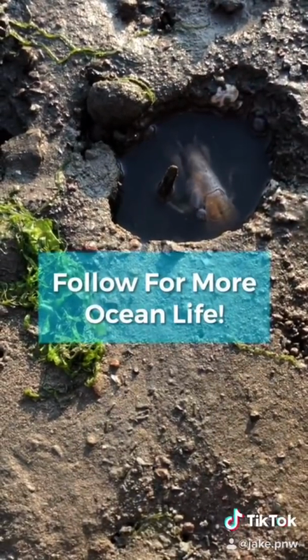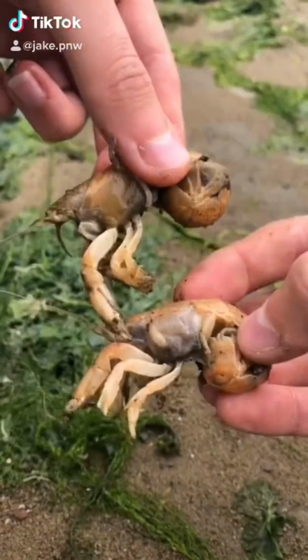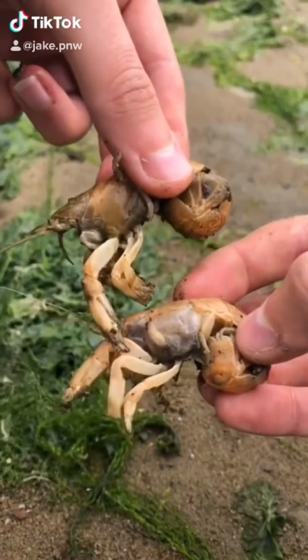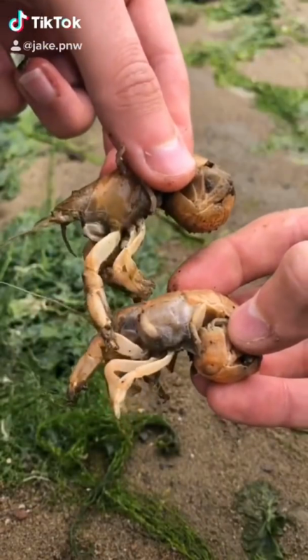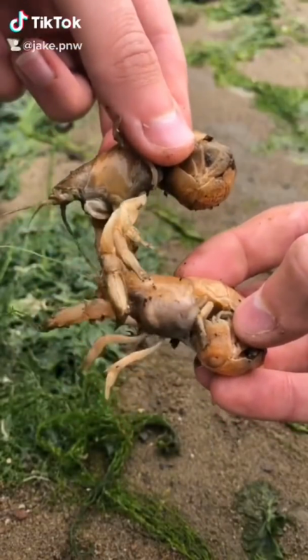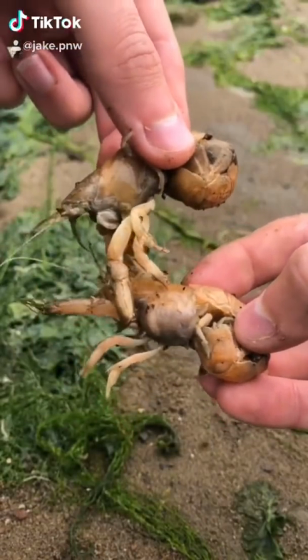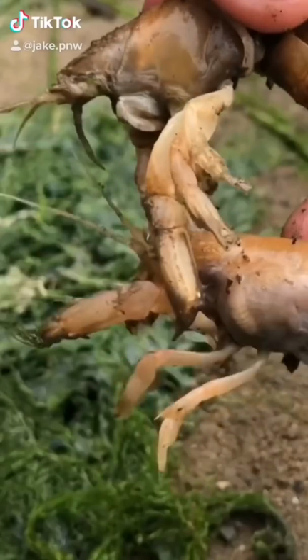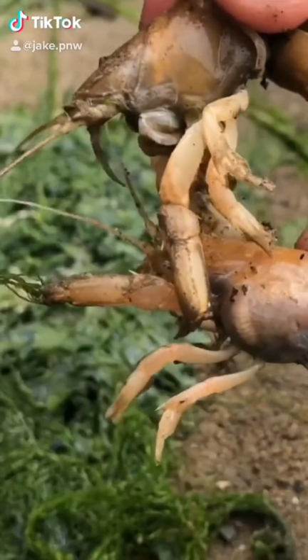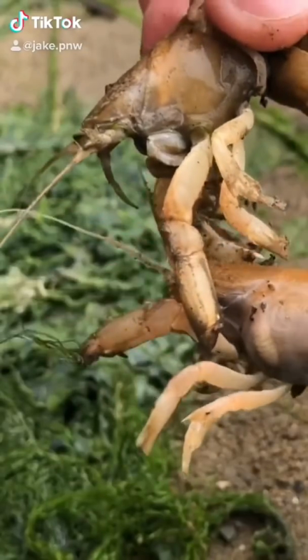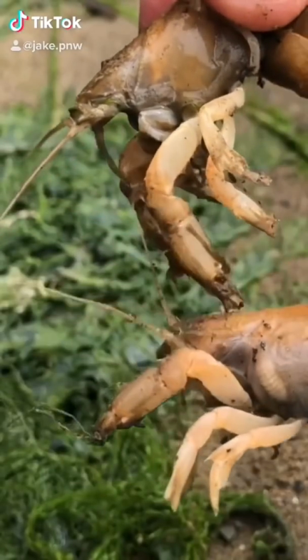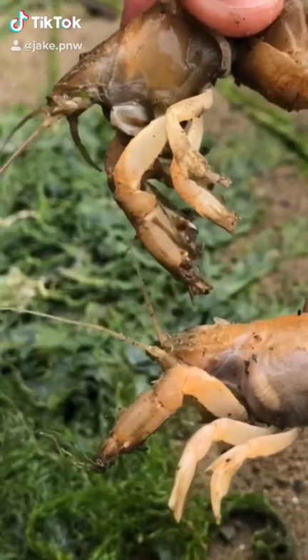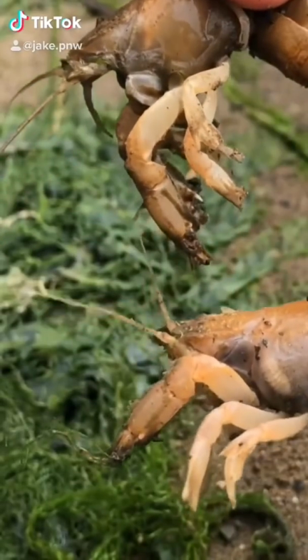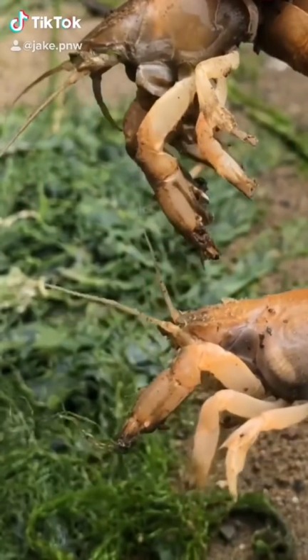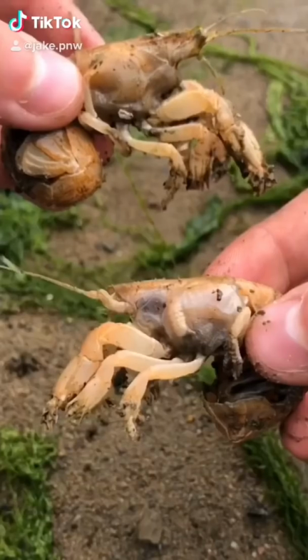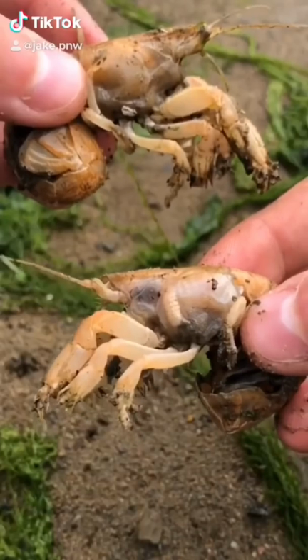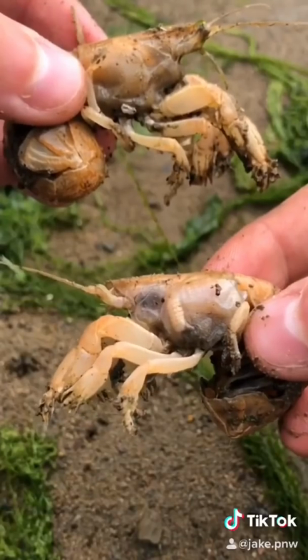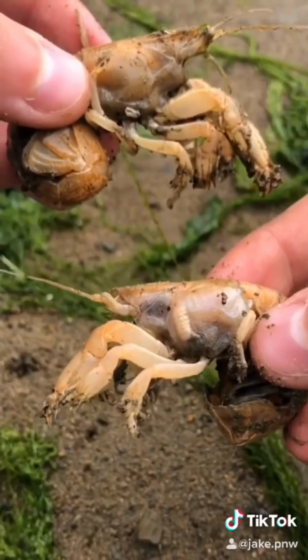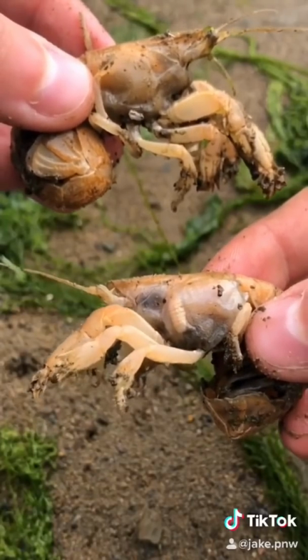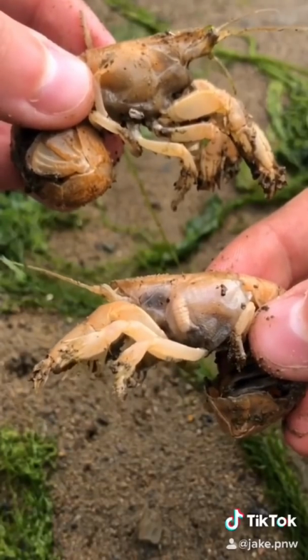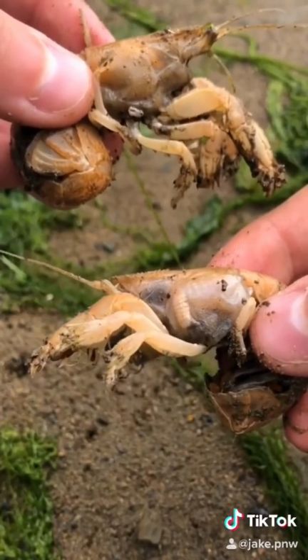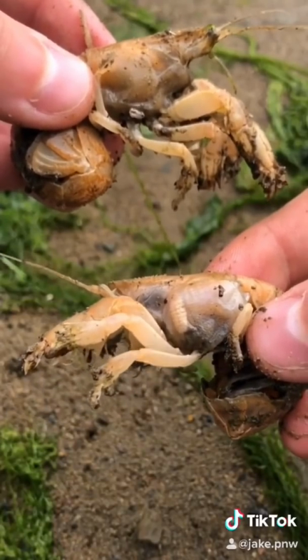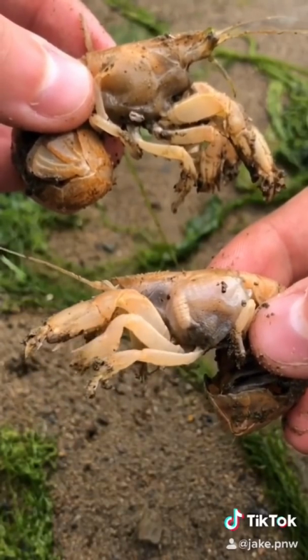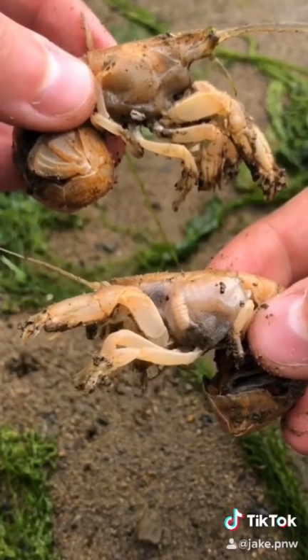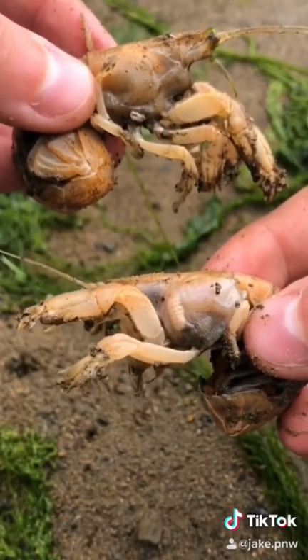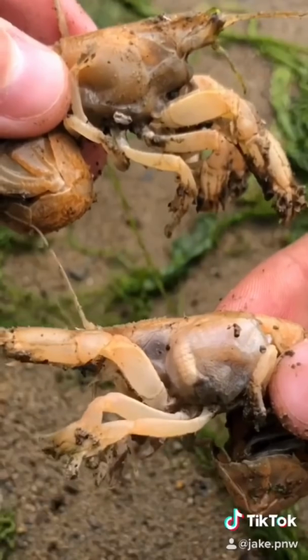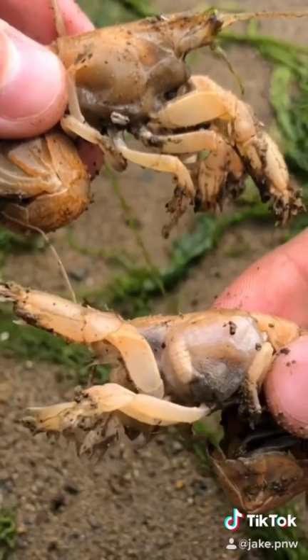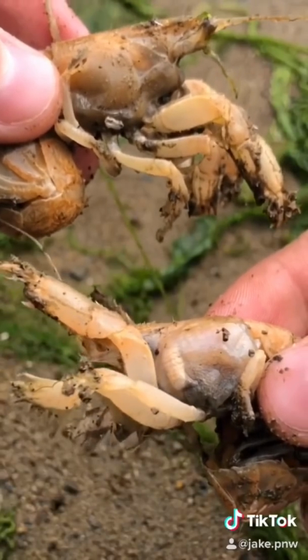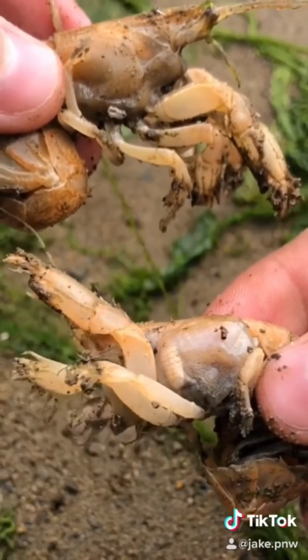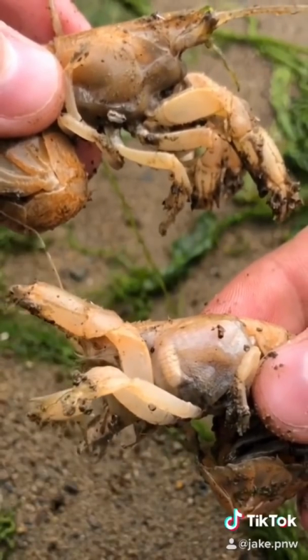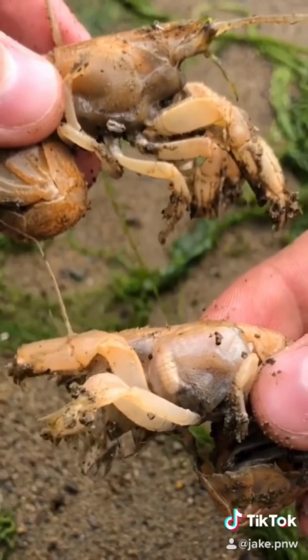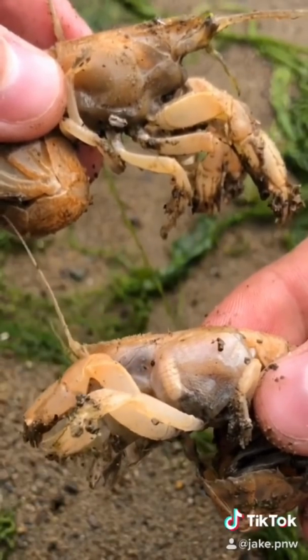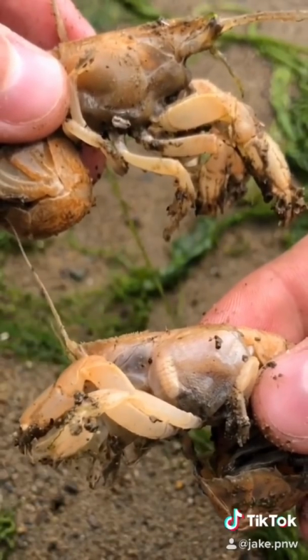We have two mud shrimp here. Hey, don't pinch your friends. One is affected by a blood-sucking parasite. Can you guess which one is and which one isn't?